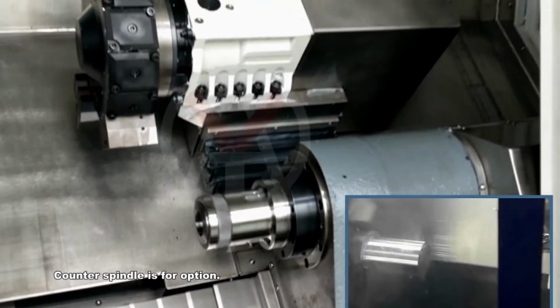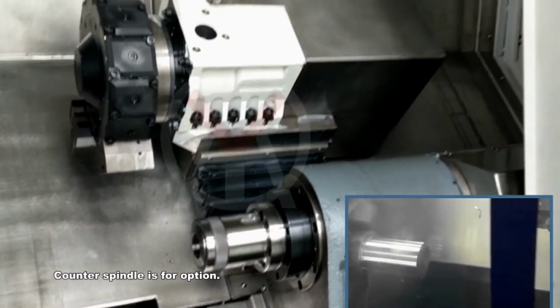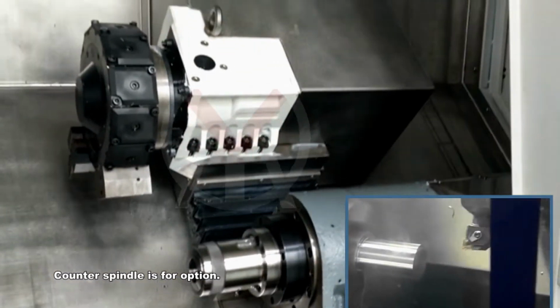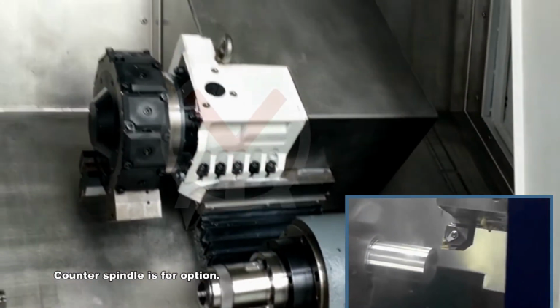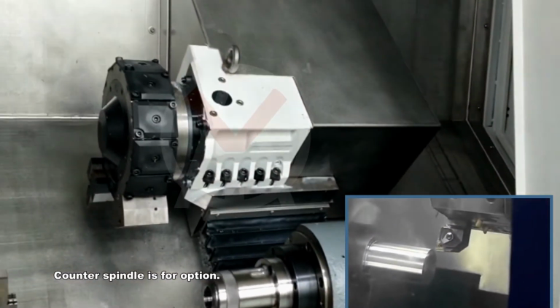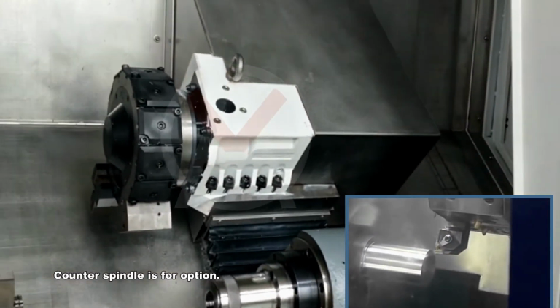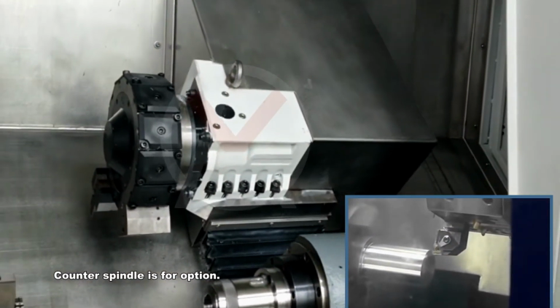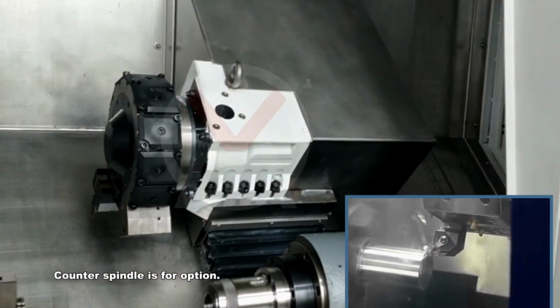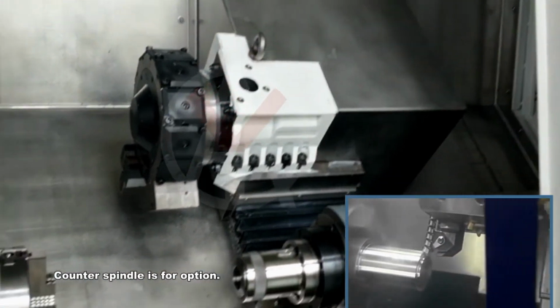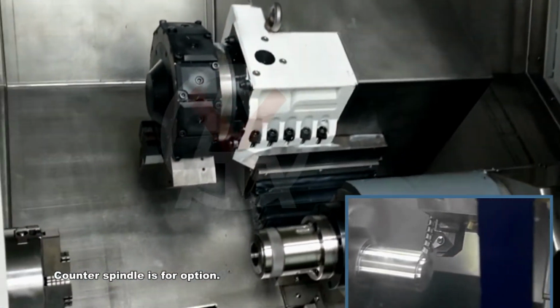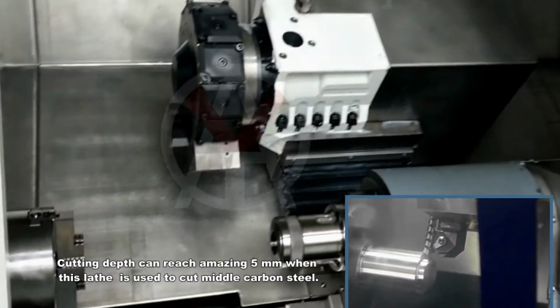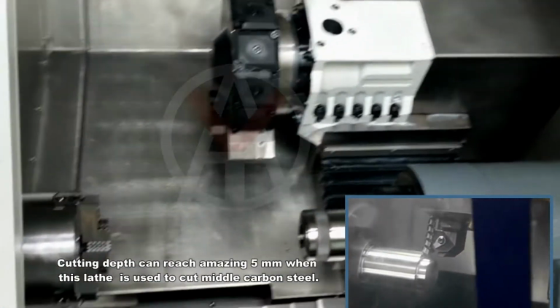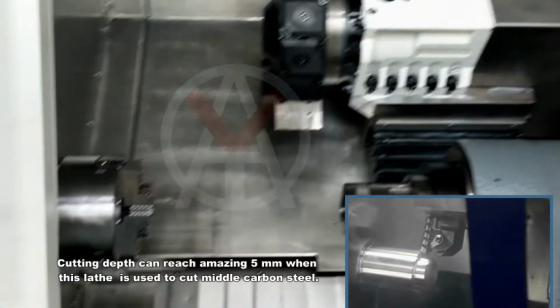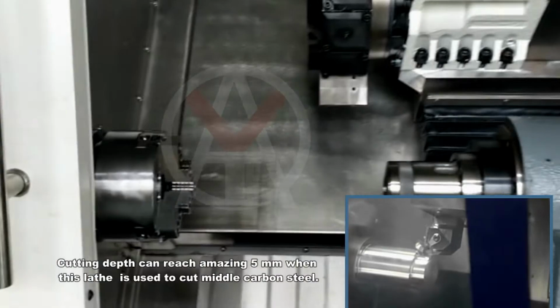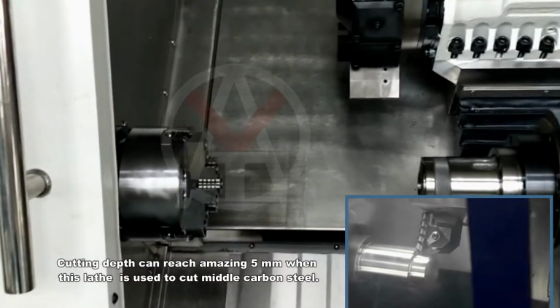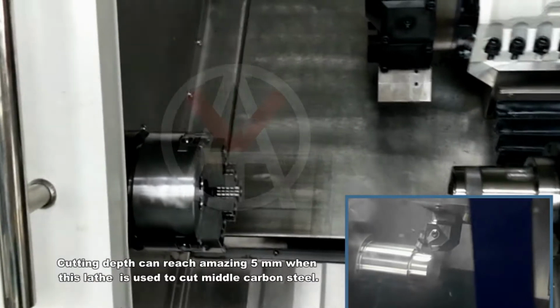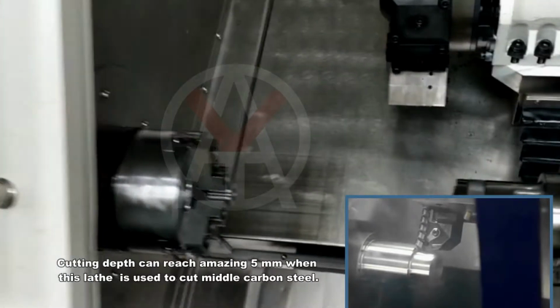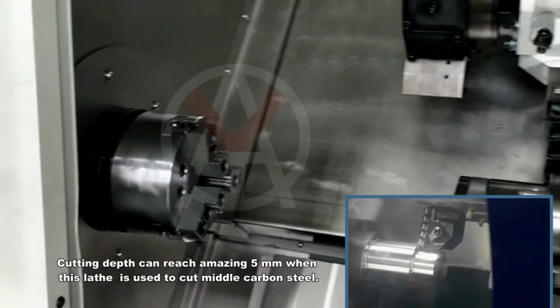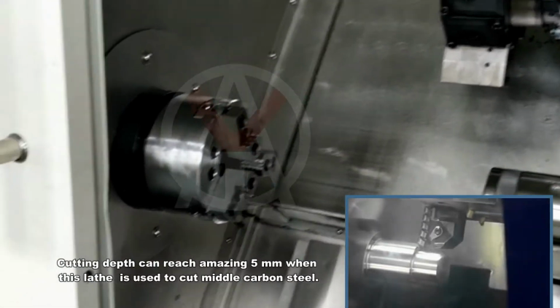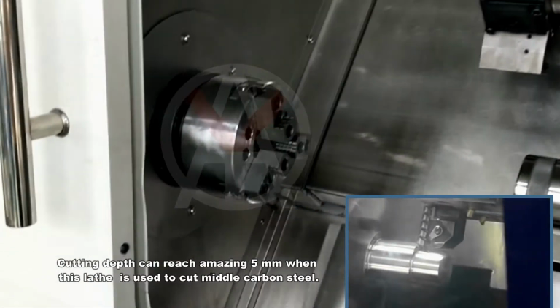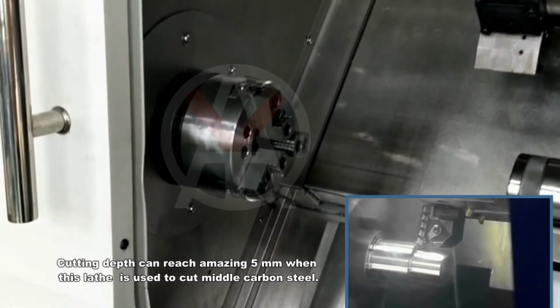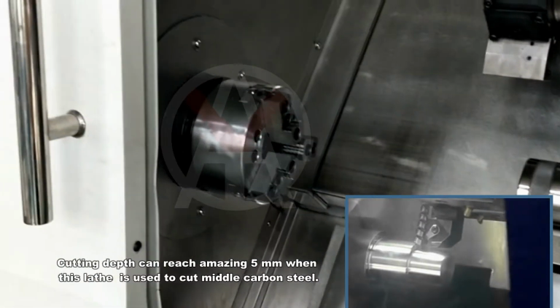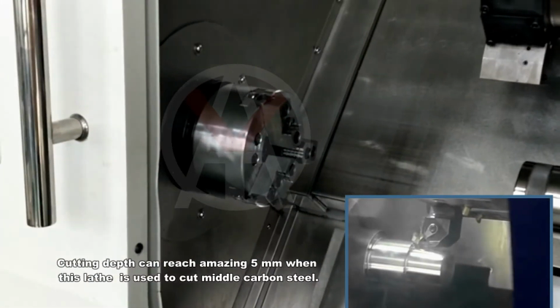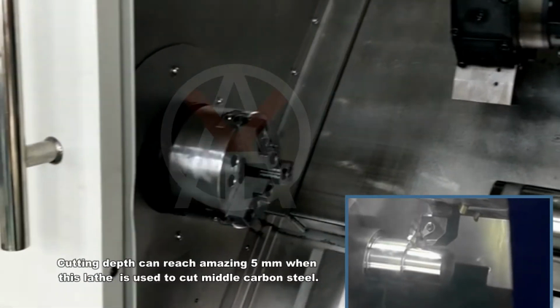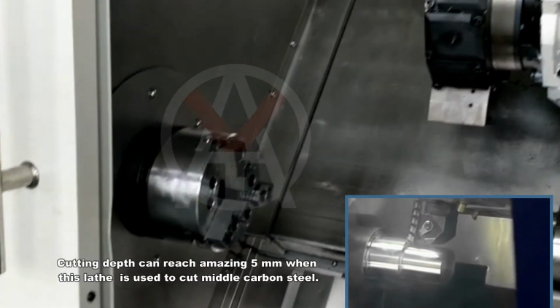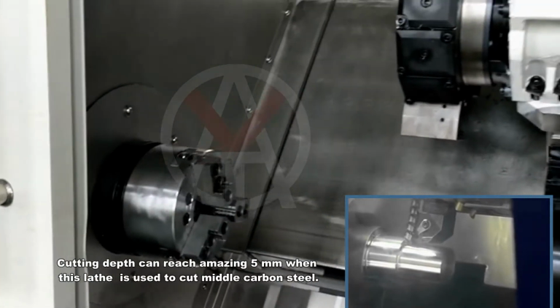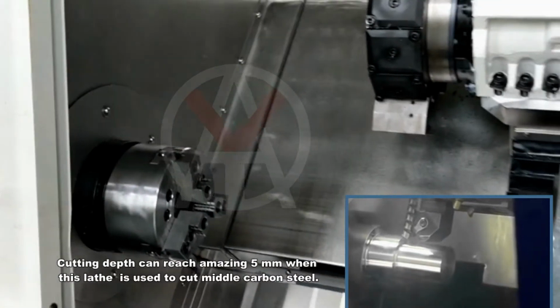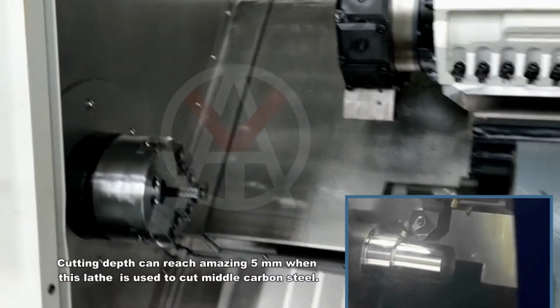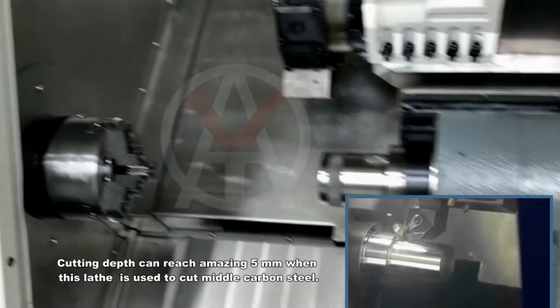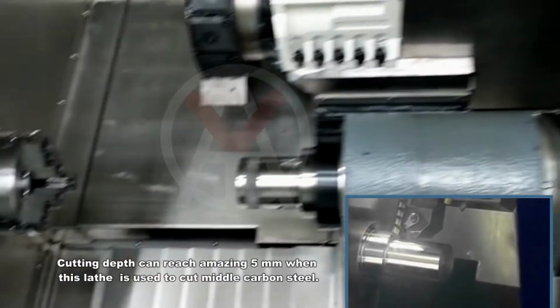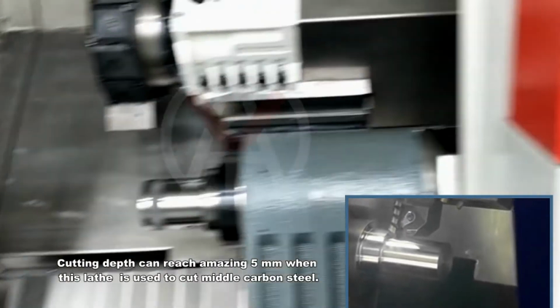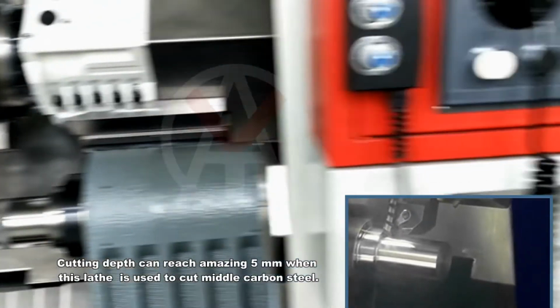Counter spindle is available as an option. Cutting depth can reach an amazing 5 mm when this lathe is used to cut middle carbon steel.